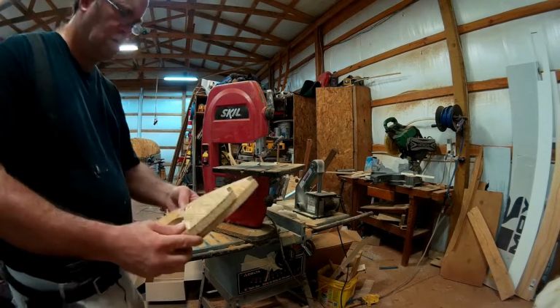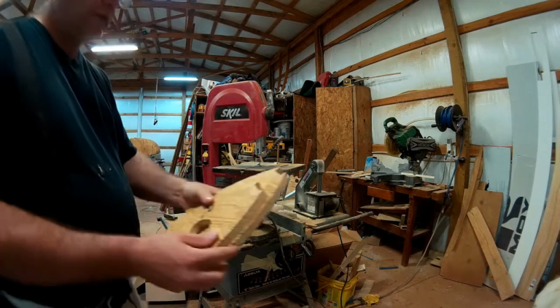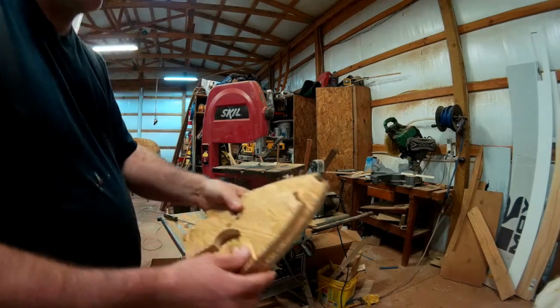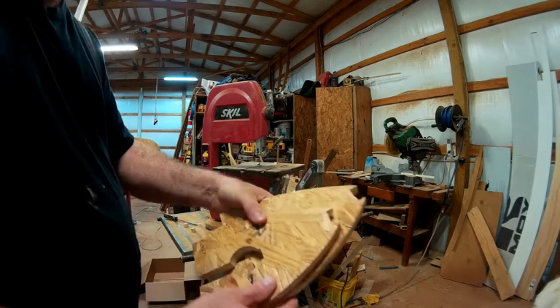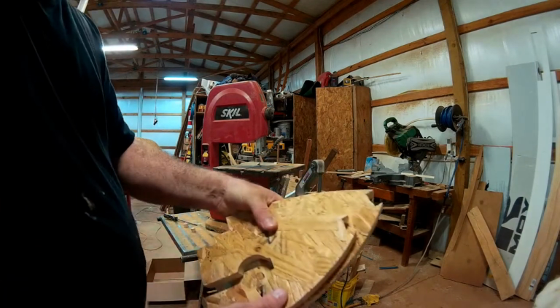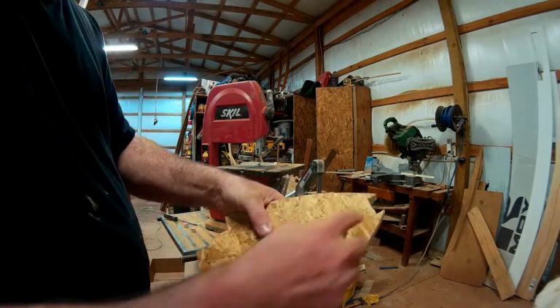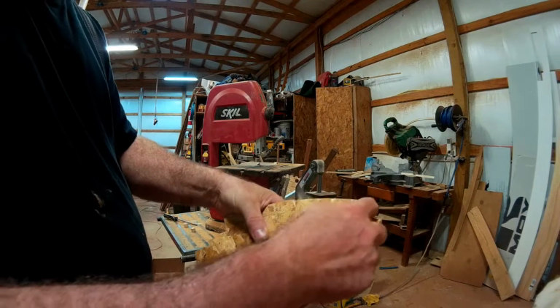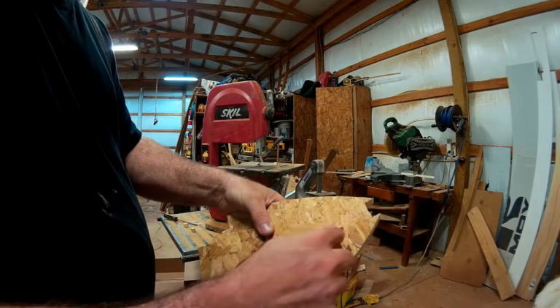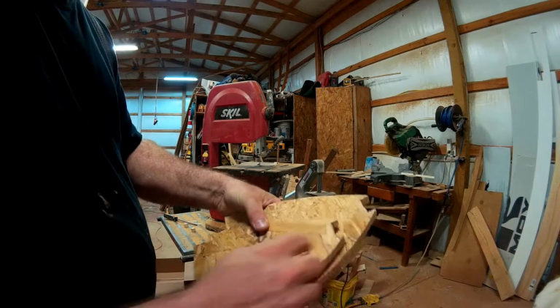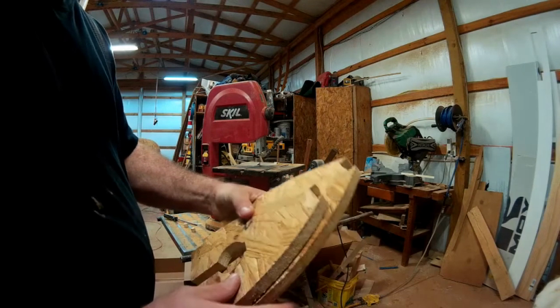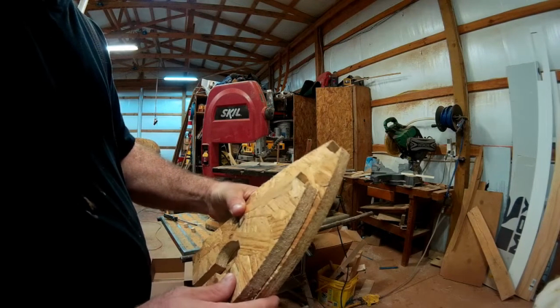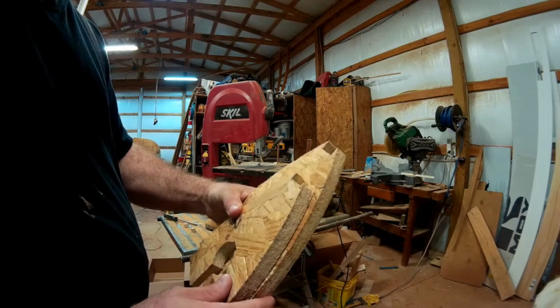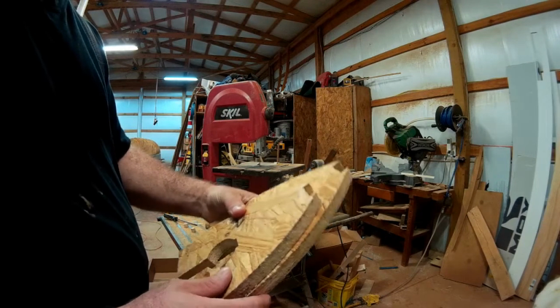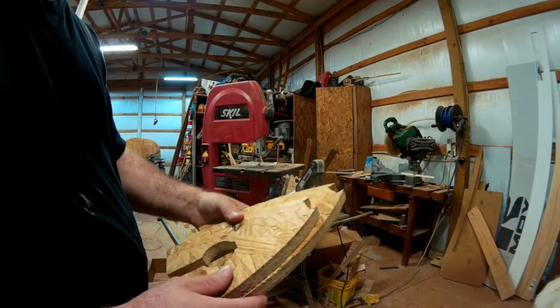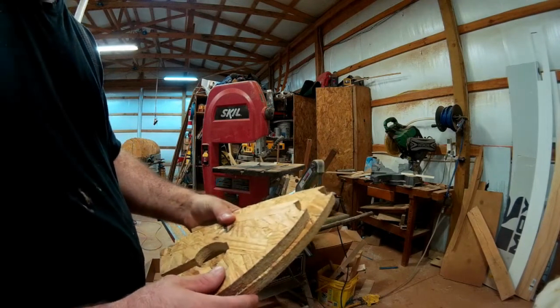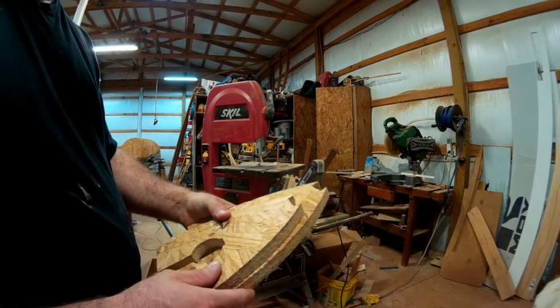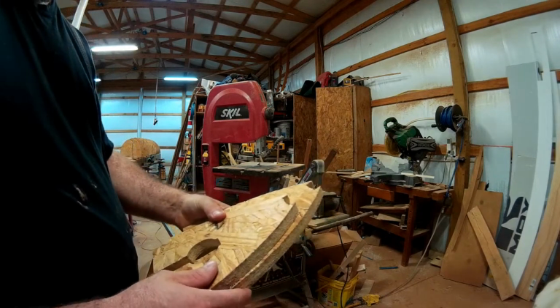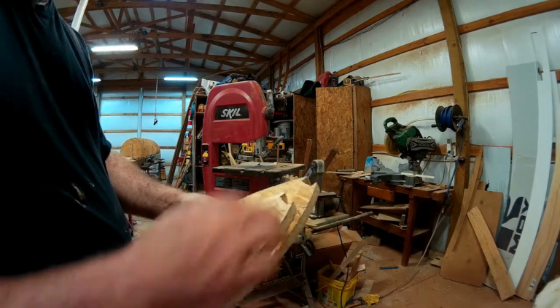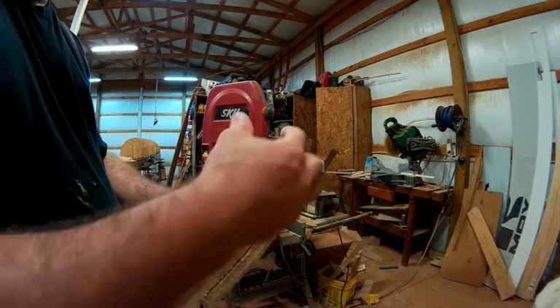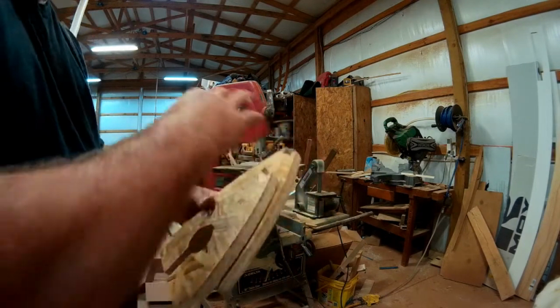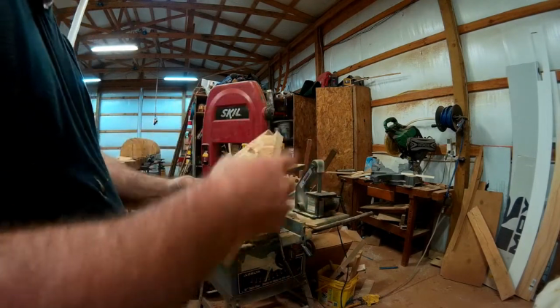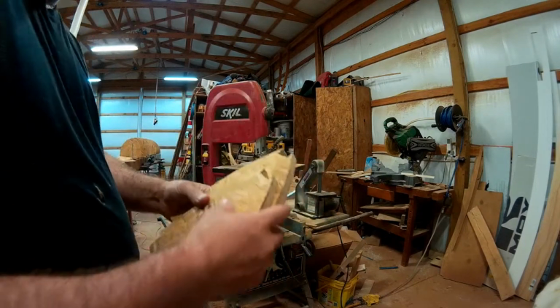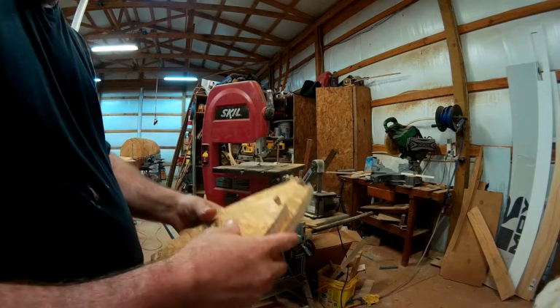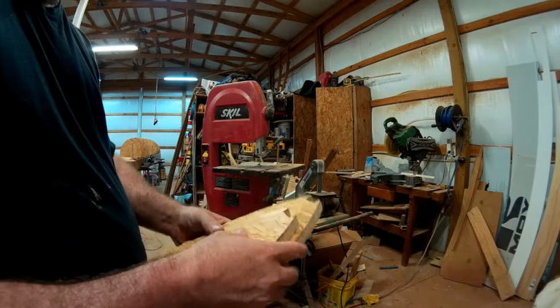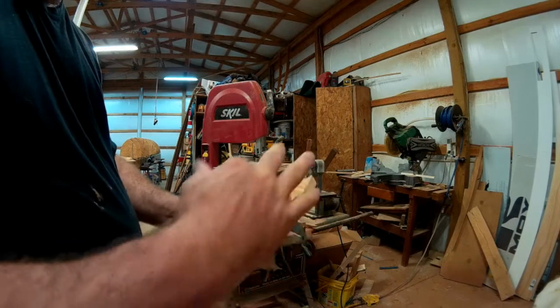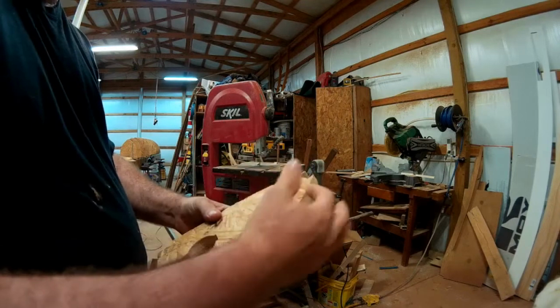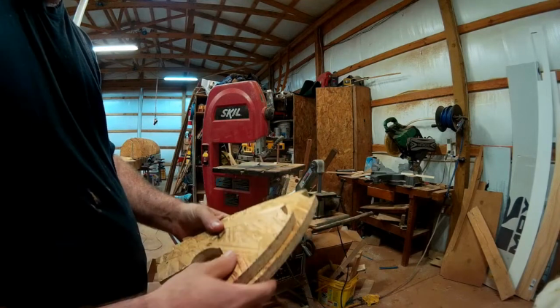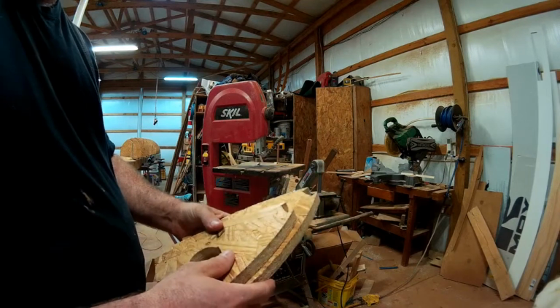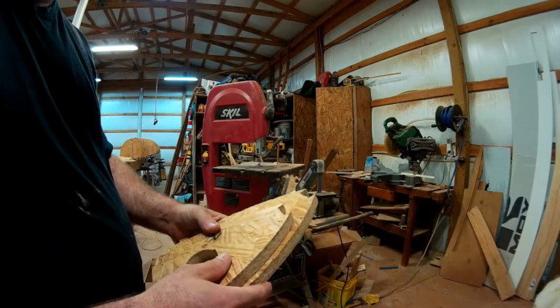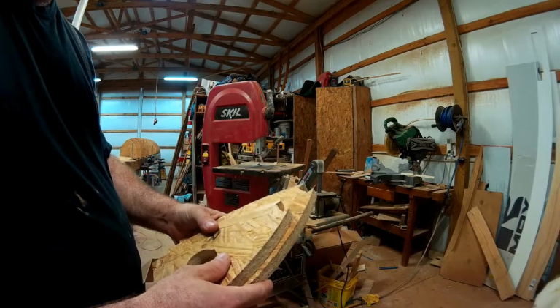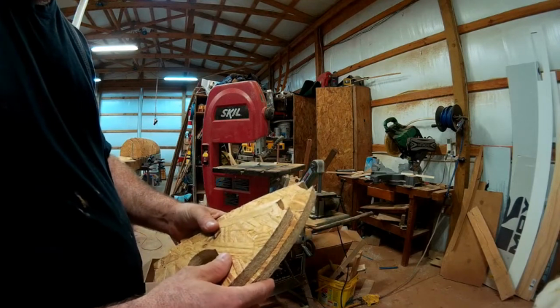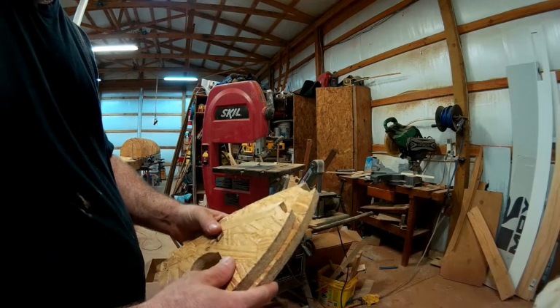Basically what it means is I have to trim this here. I actually went past the line down here a little bit, but that's really not going to hurt anything. The other boards will support the stem as it spans over that and that will keep it out of the way.